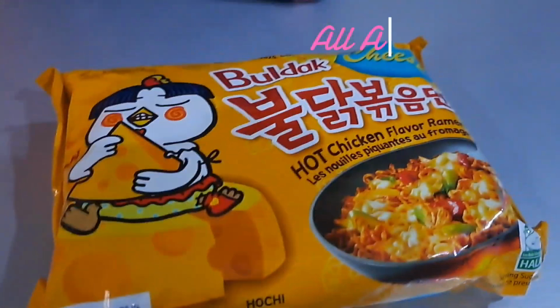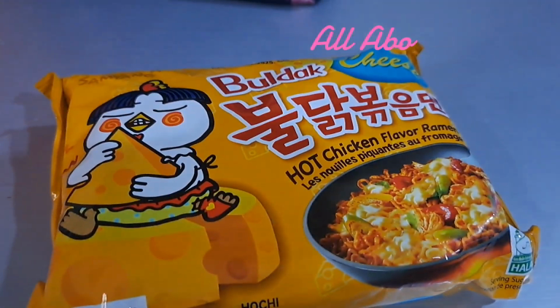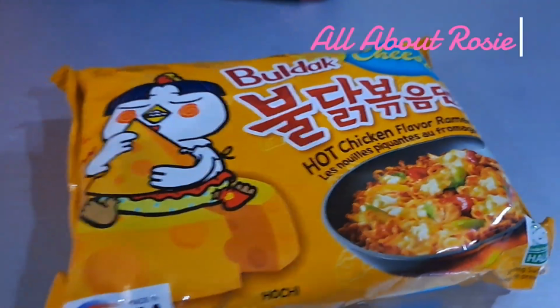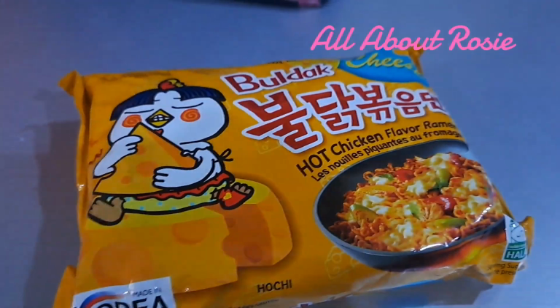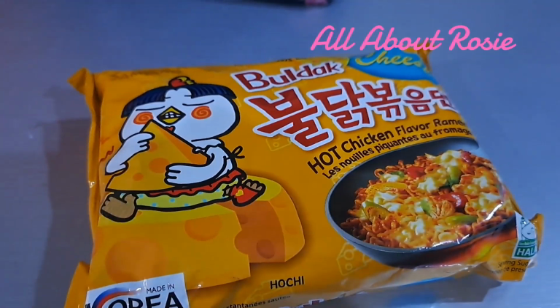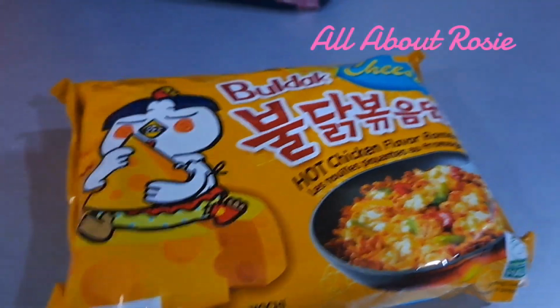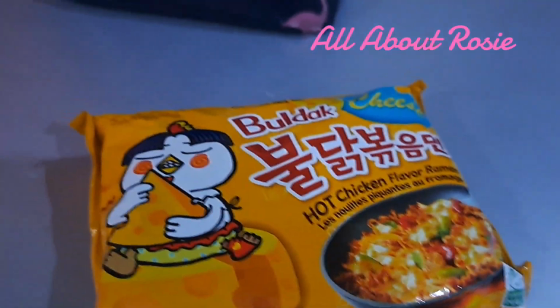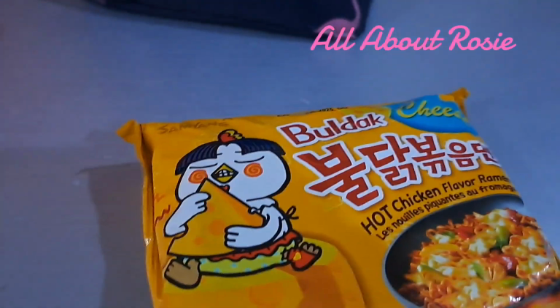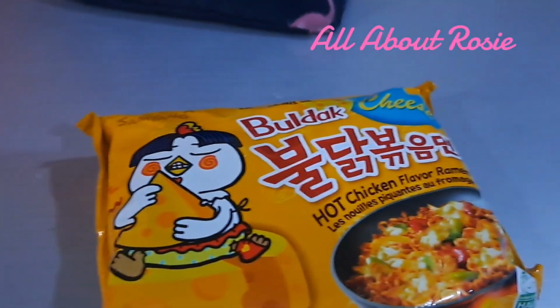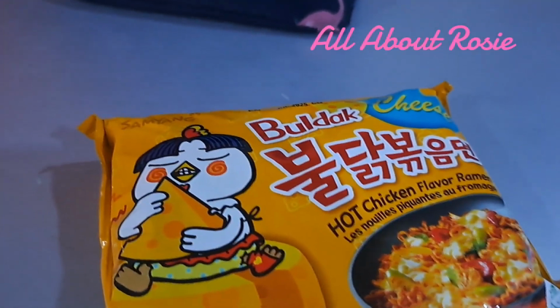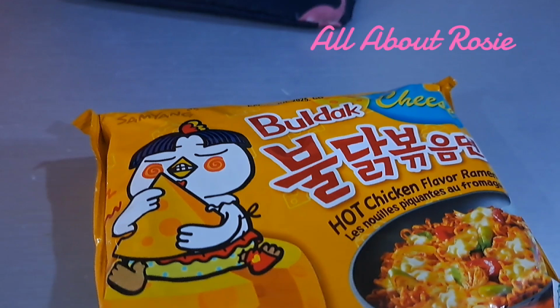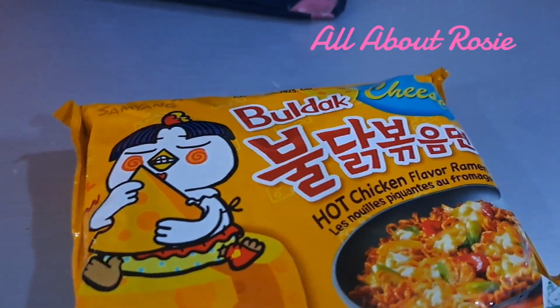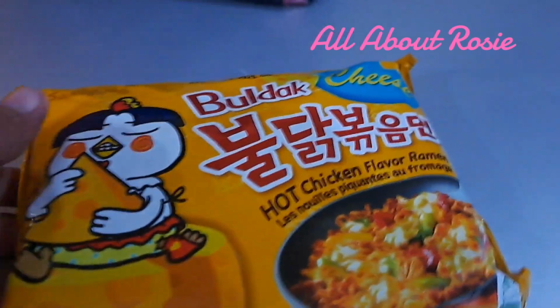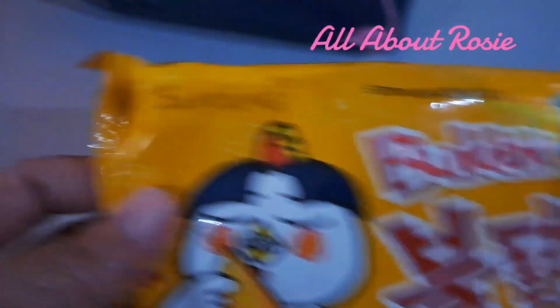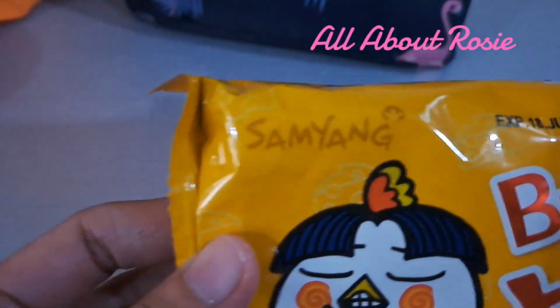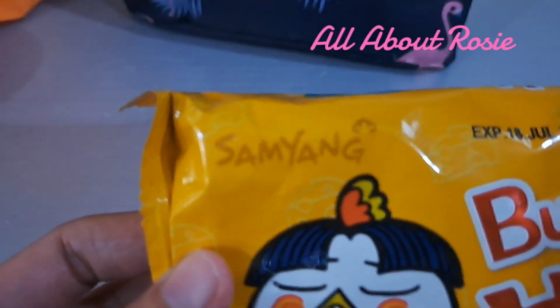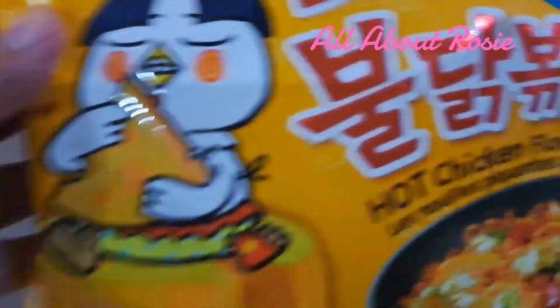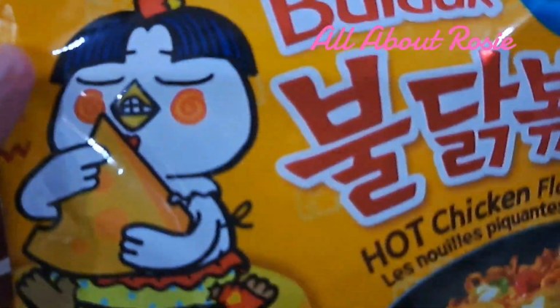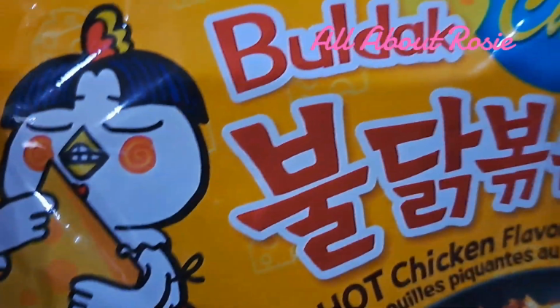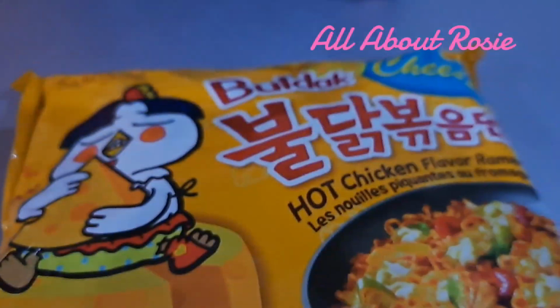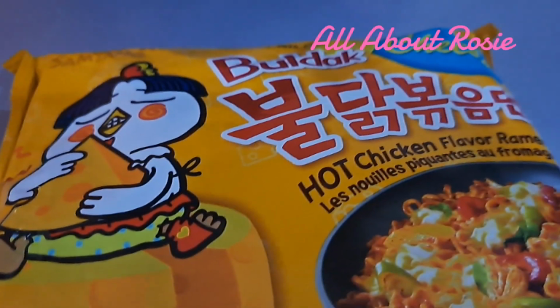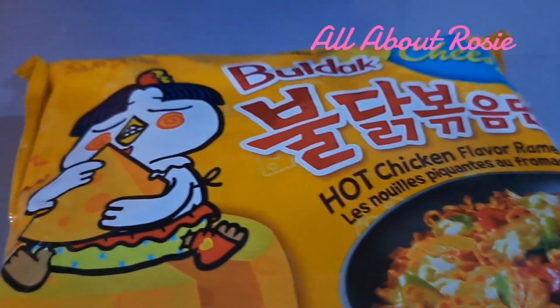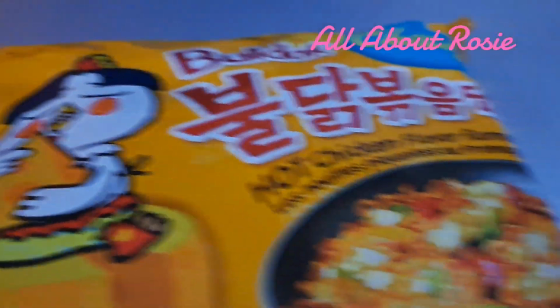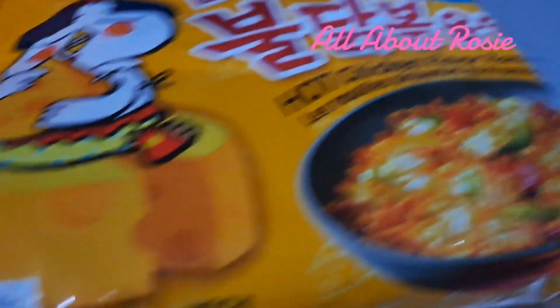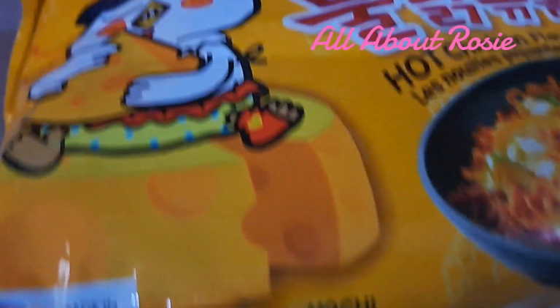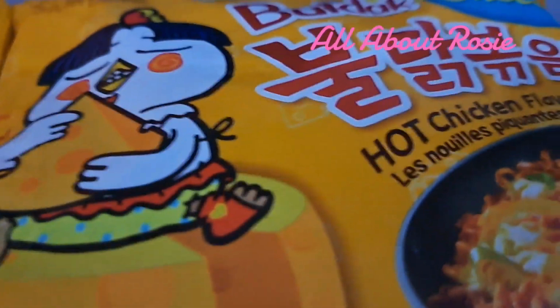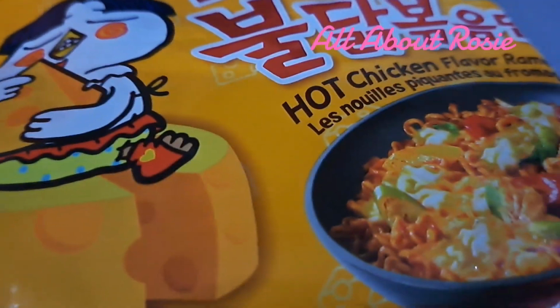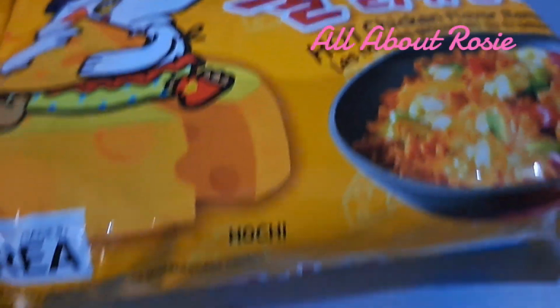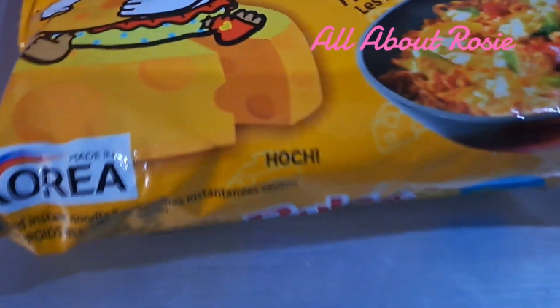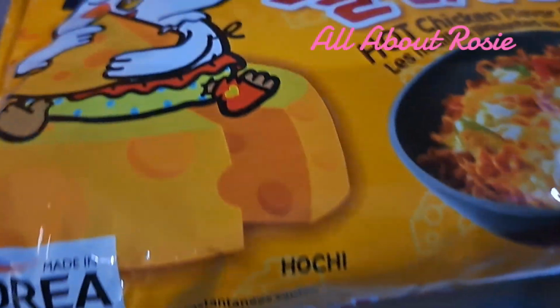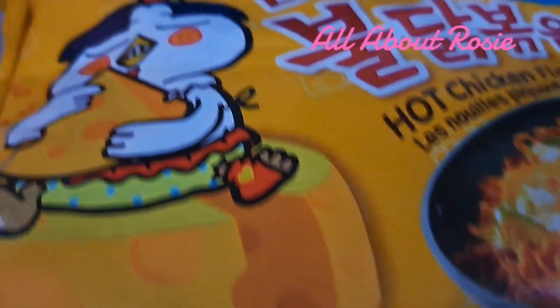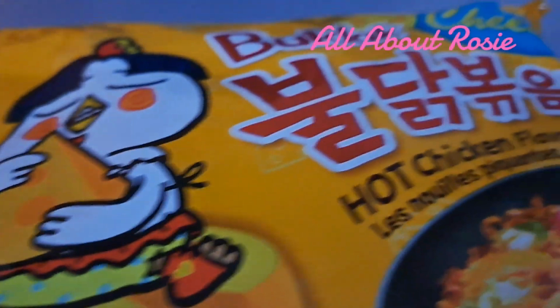Hello everyone, welcome to my channel. For today's video guys, magluluto sa'yo ng pansit. Ayan, Samyang ito guys. Tapos ito ay boldak. And this is Korean pansit.